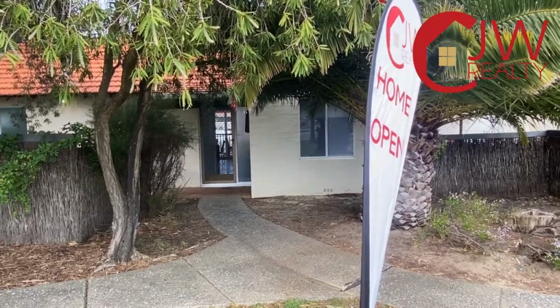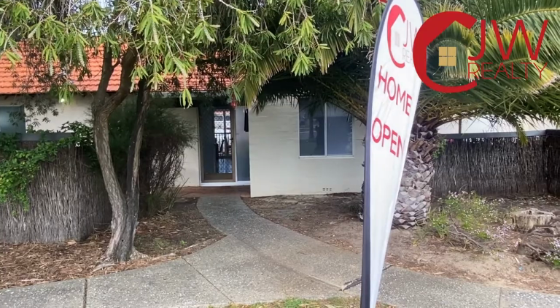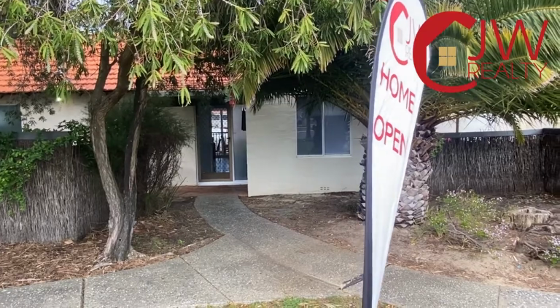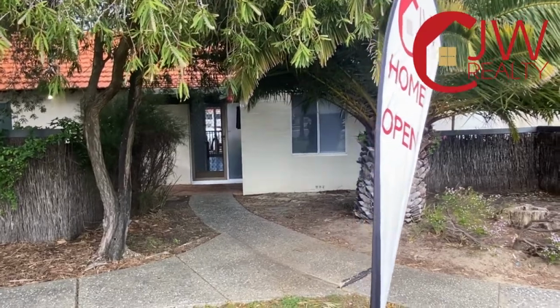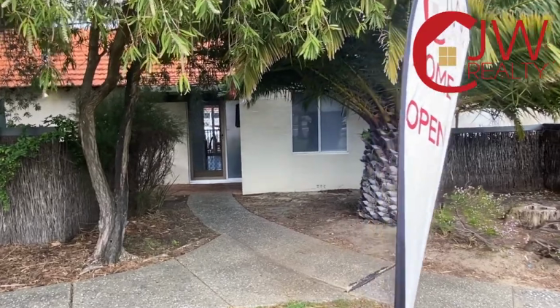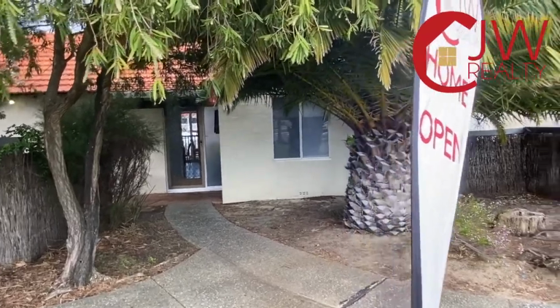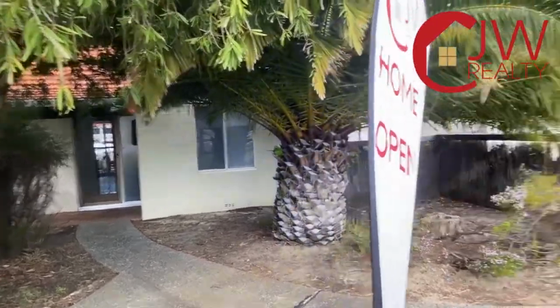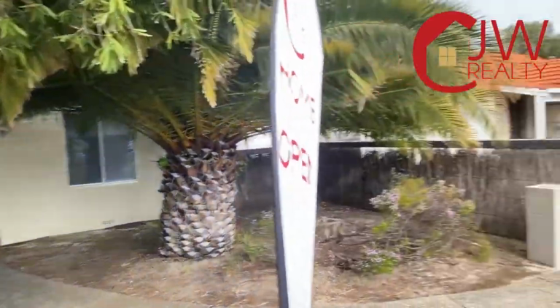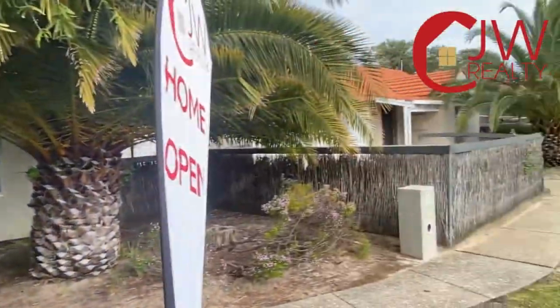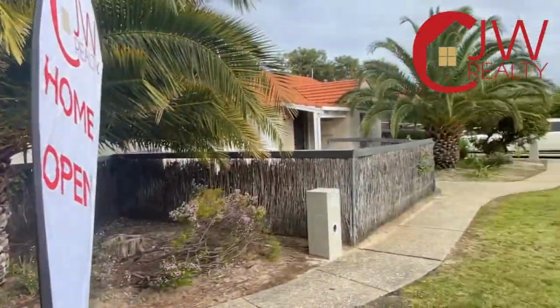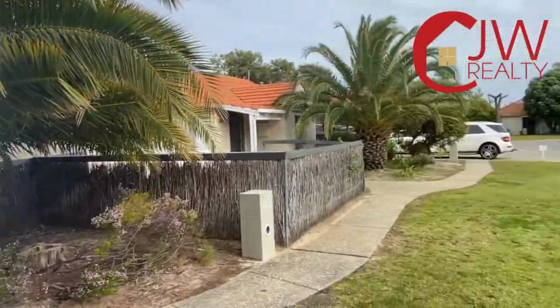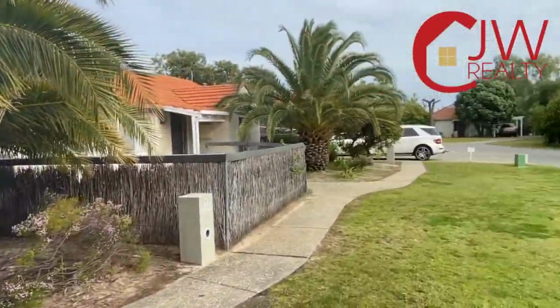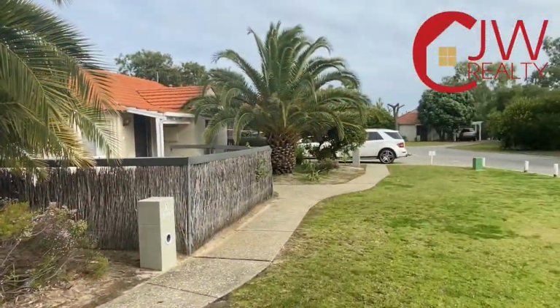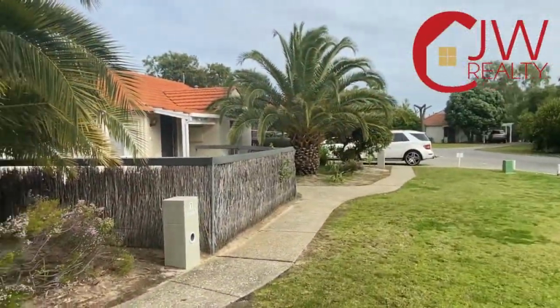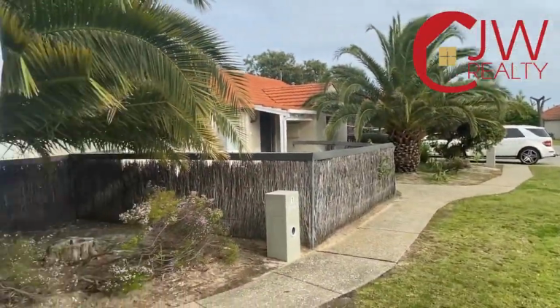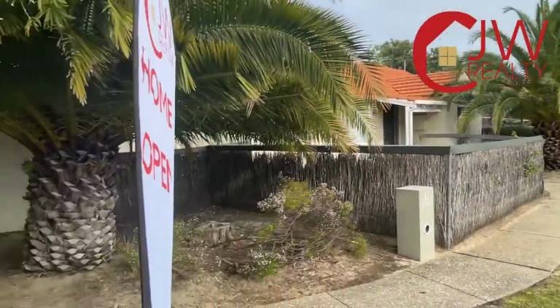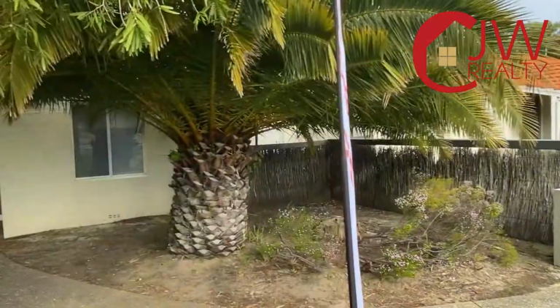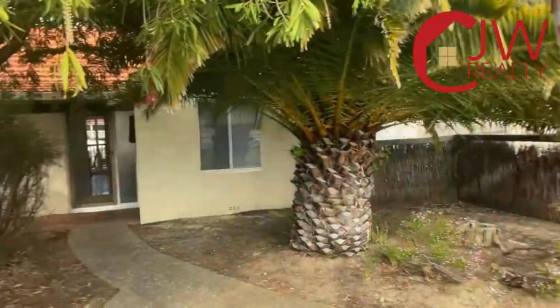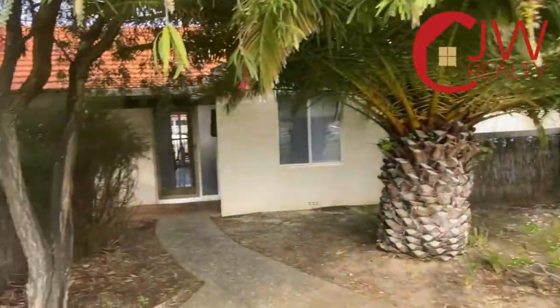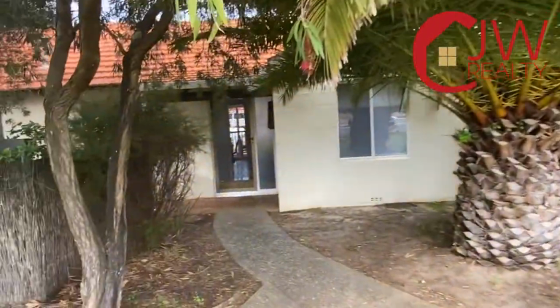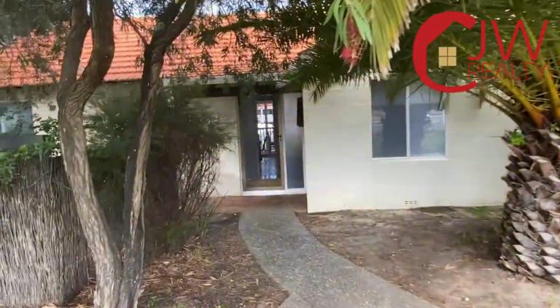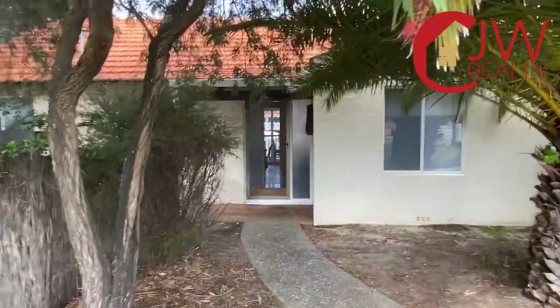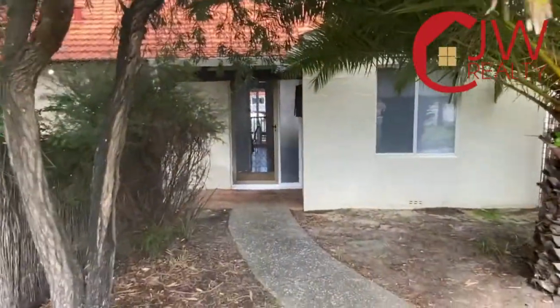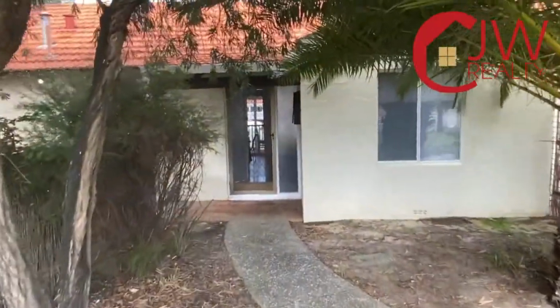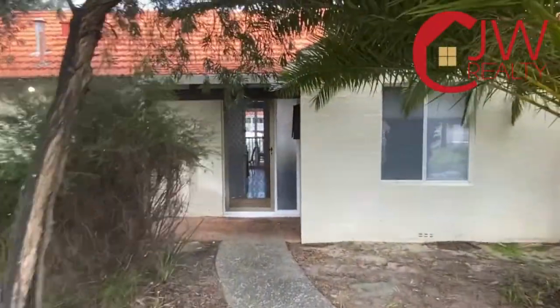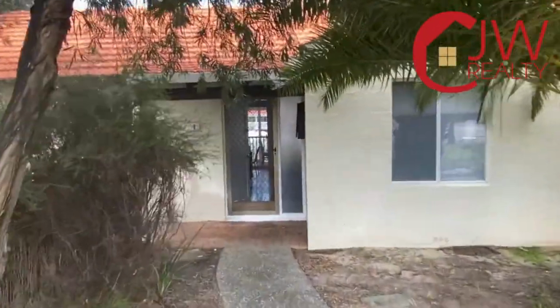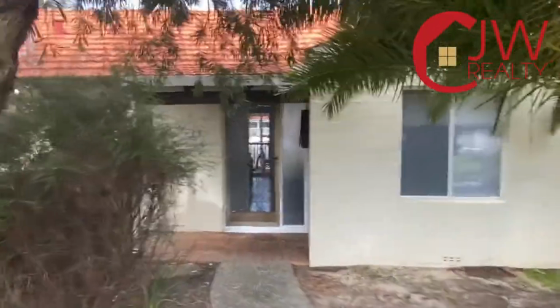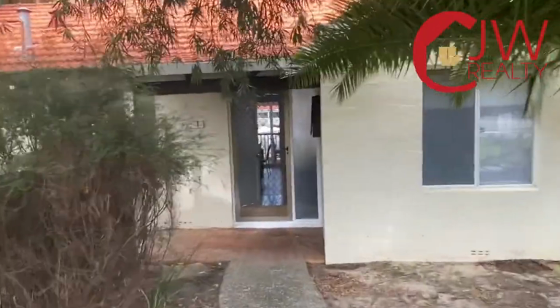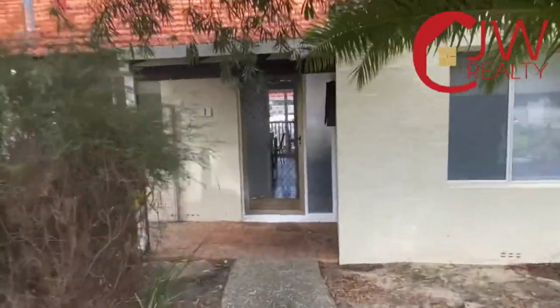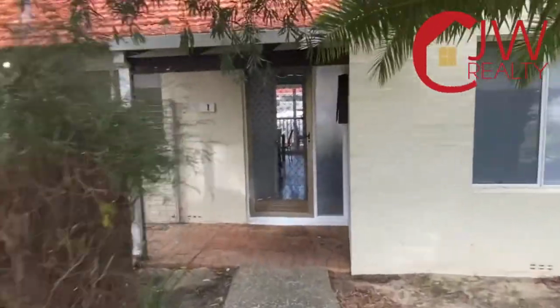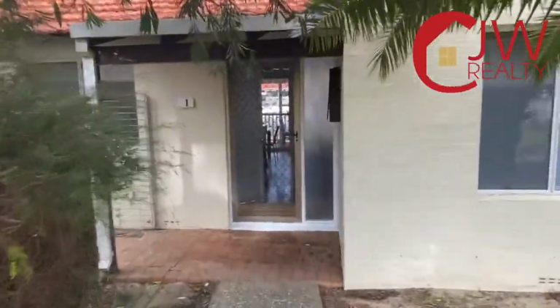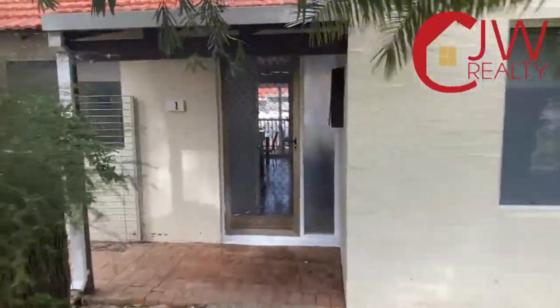Hi there, it's Carl Wild from CJW Realty, and welcome to 1 Tatham Road, Lakeside Apartments in South Yunderup.